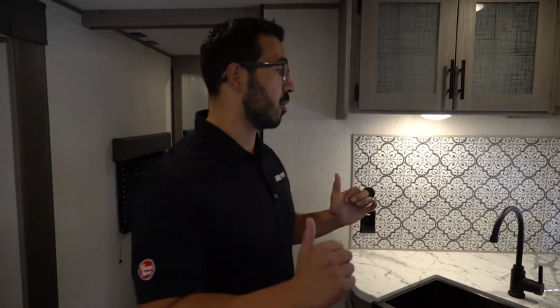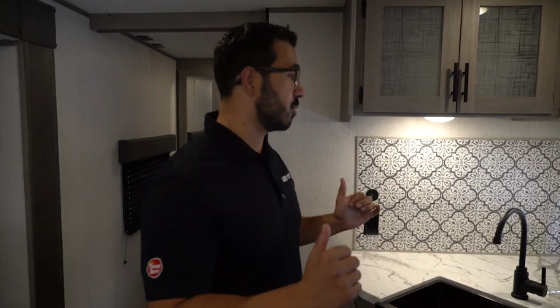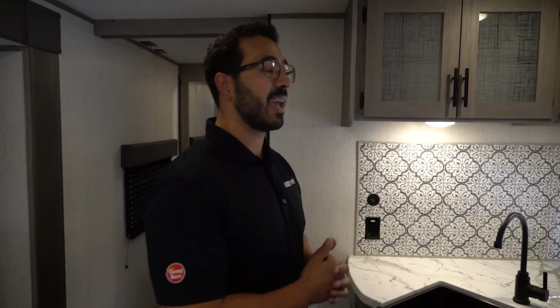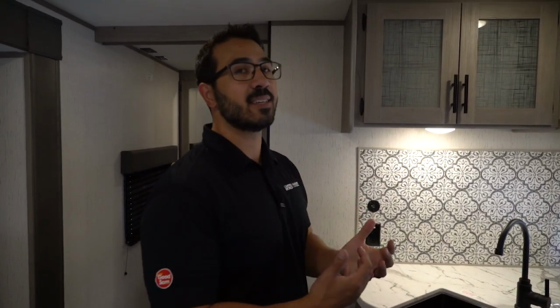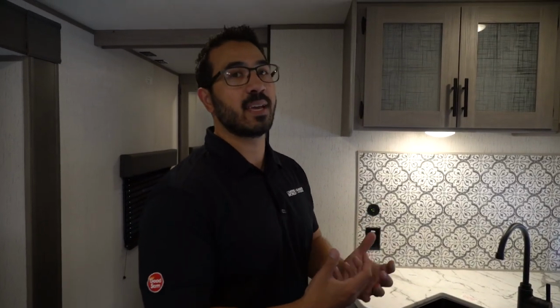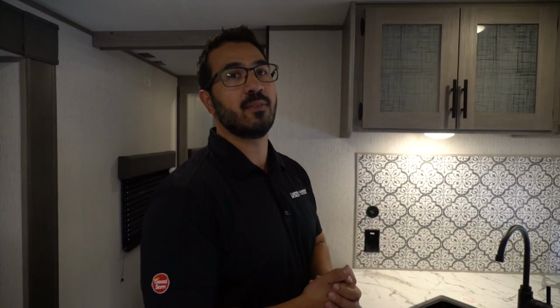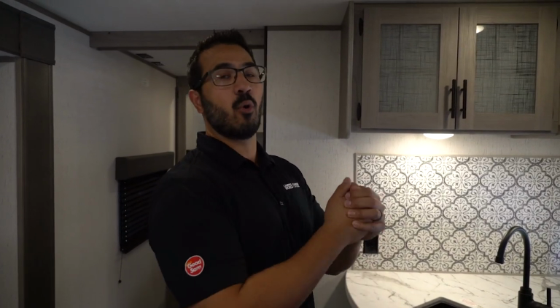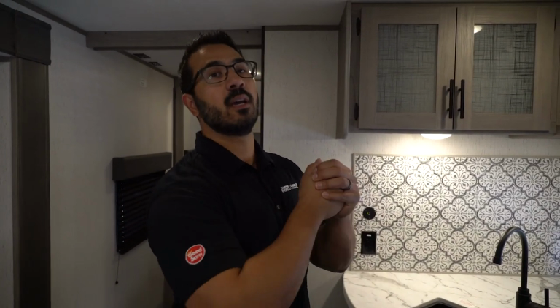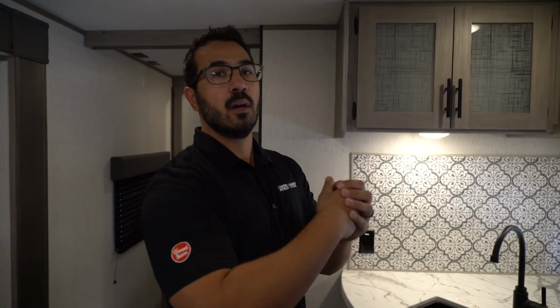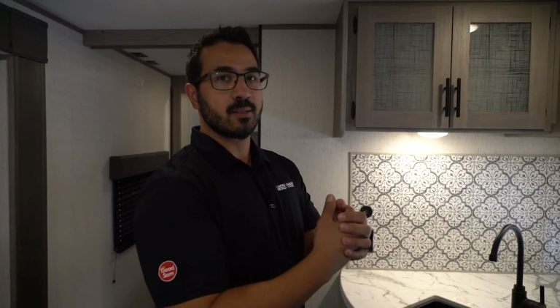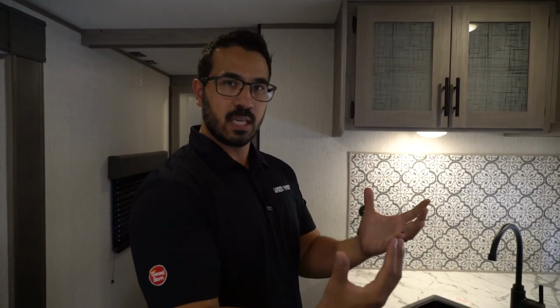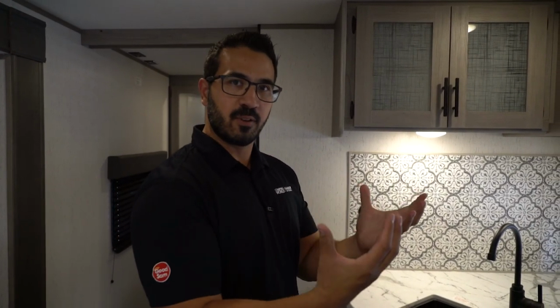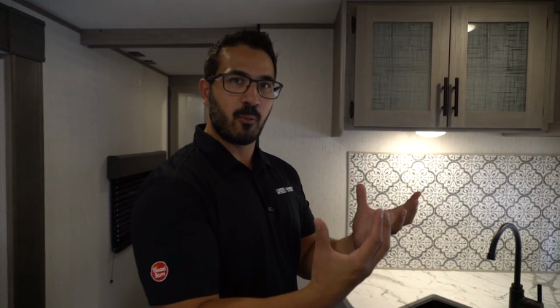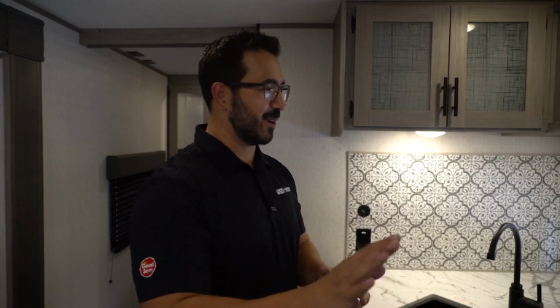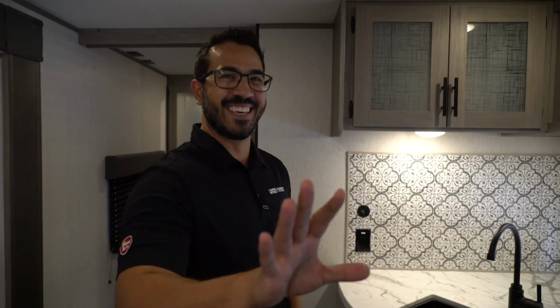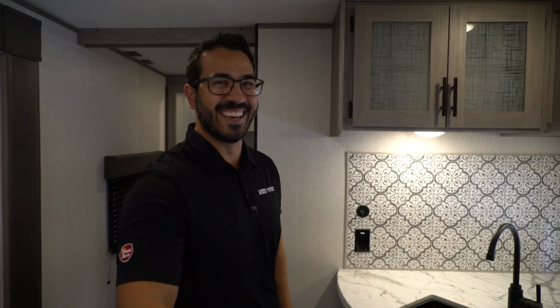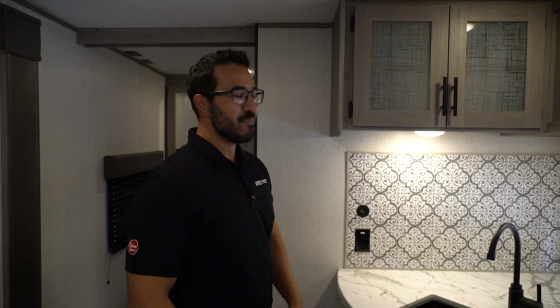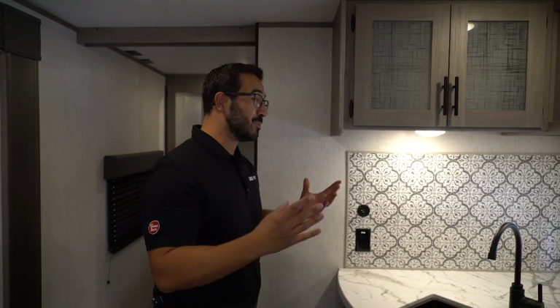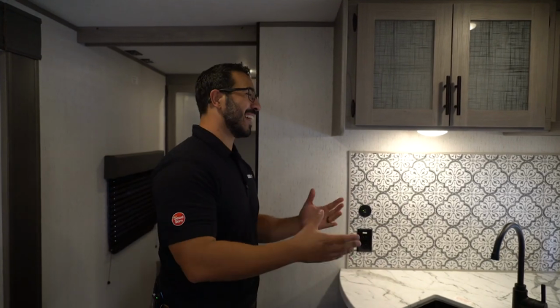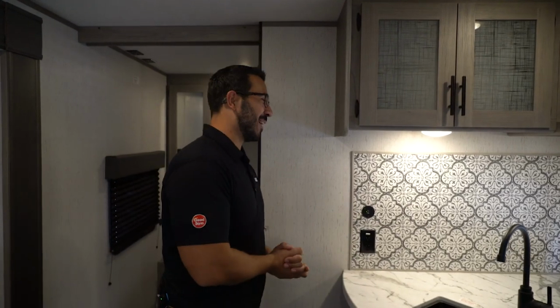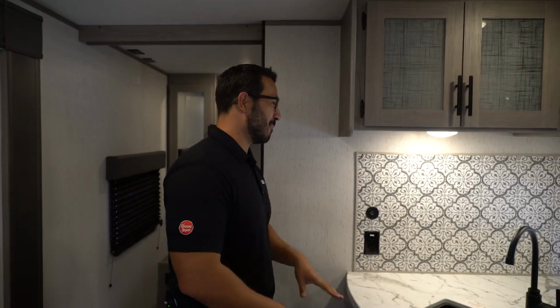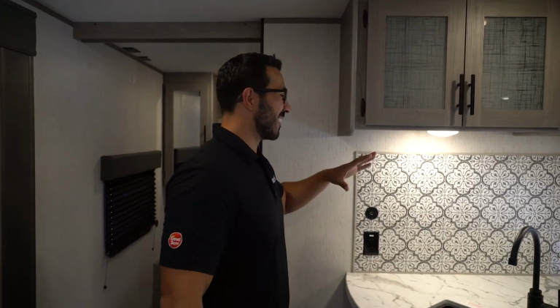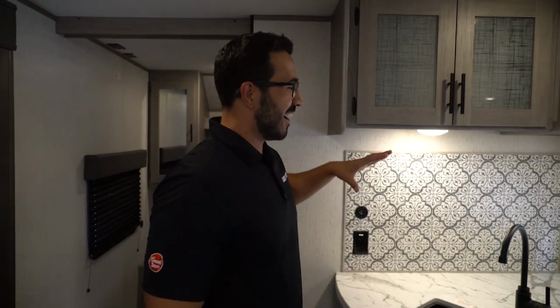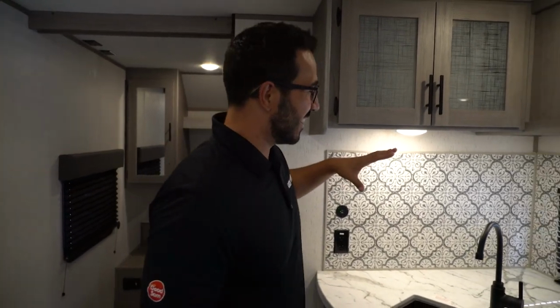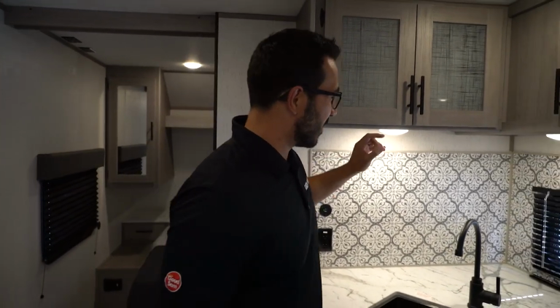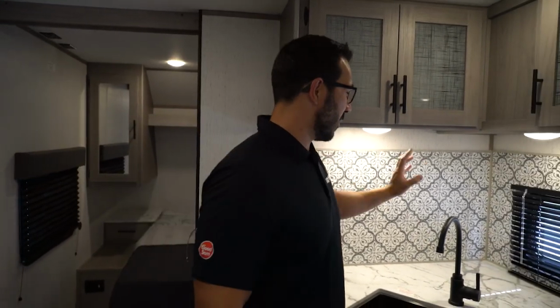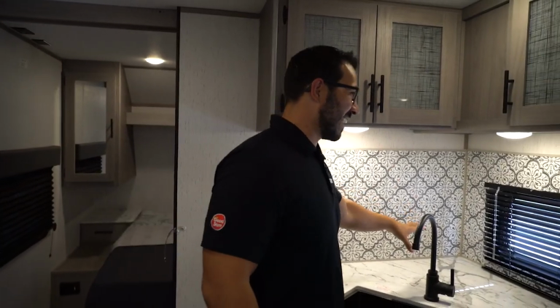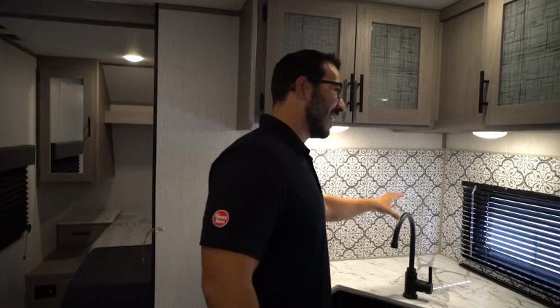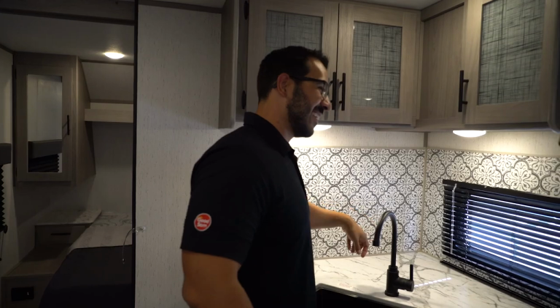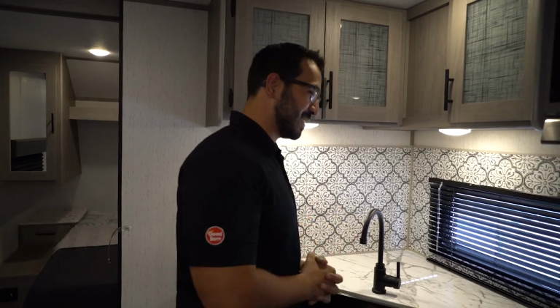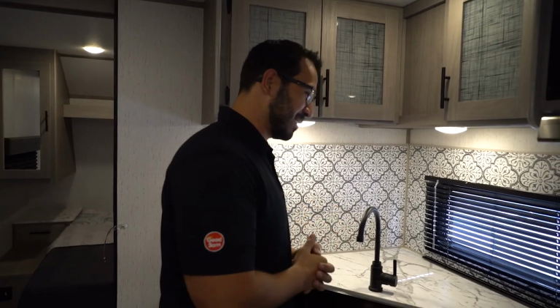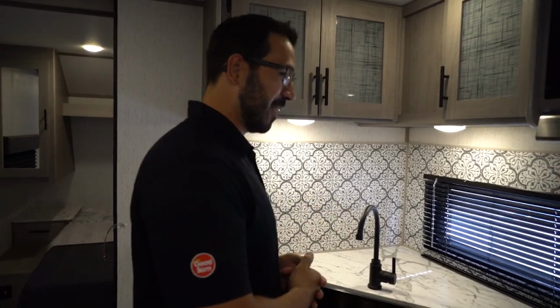And if you know me, you know that I have to have my caffeine in the morning. I'm just kidding, but I do like having coffee in the morning. So I like that there is space for it.